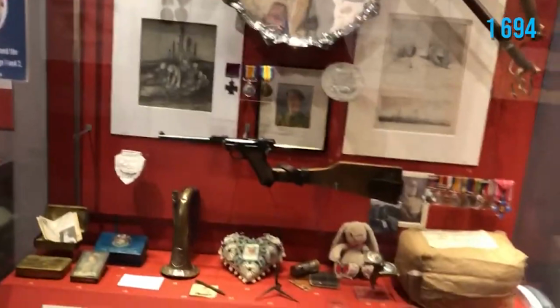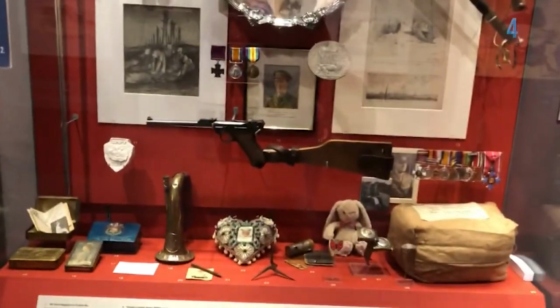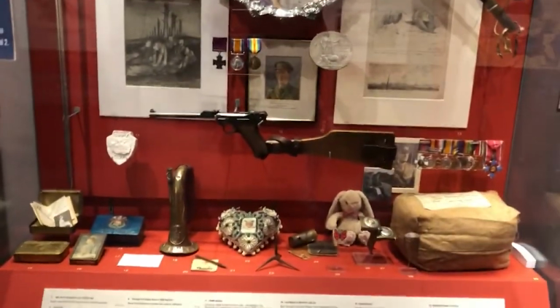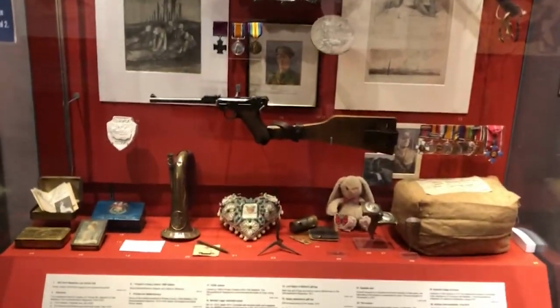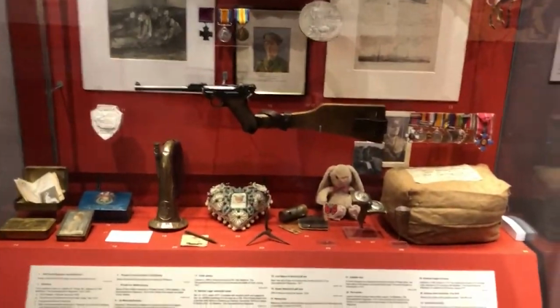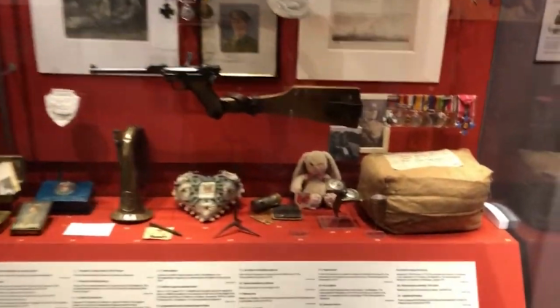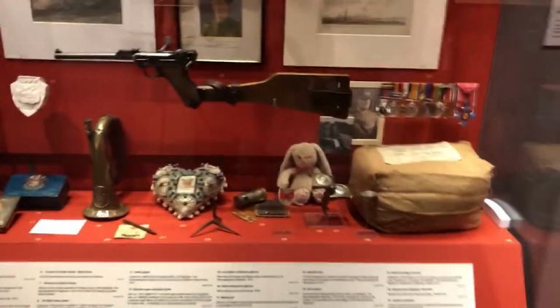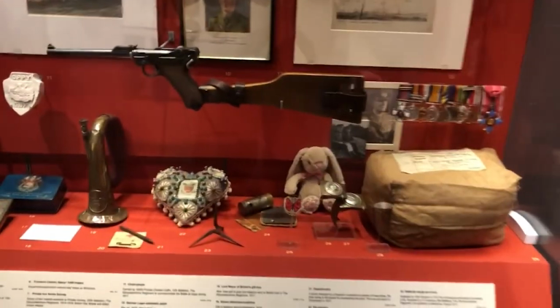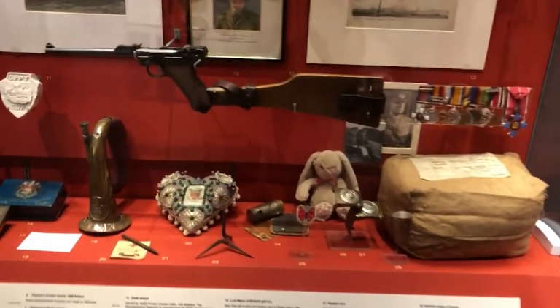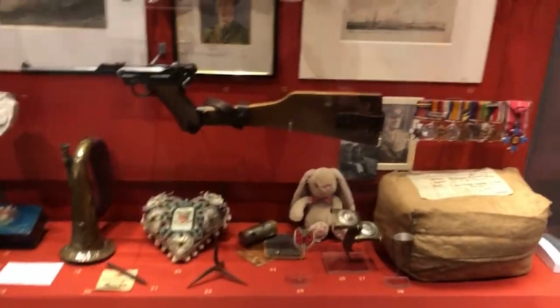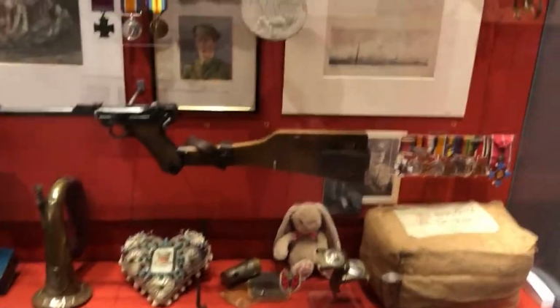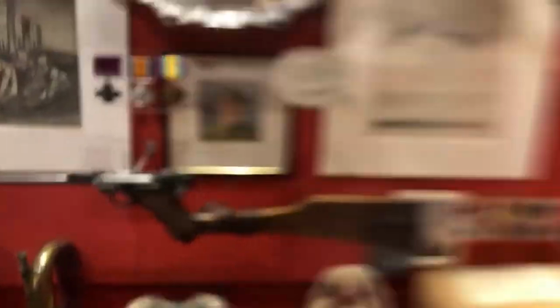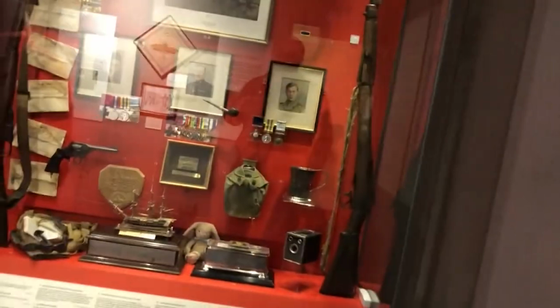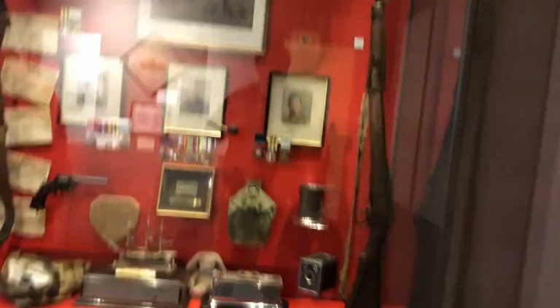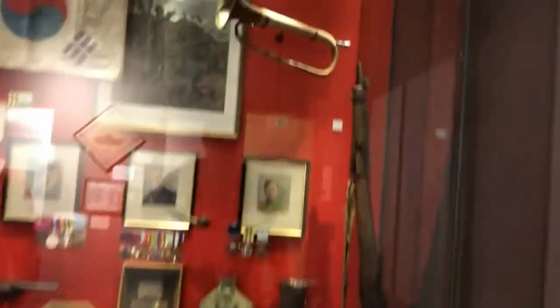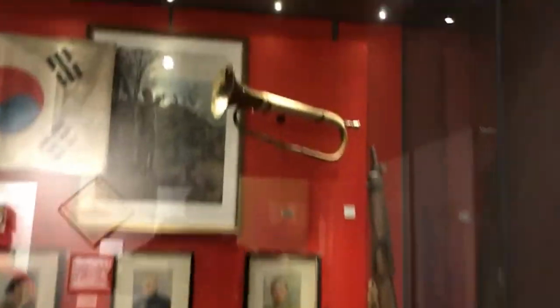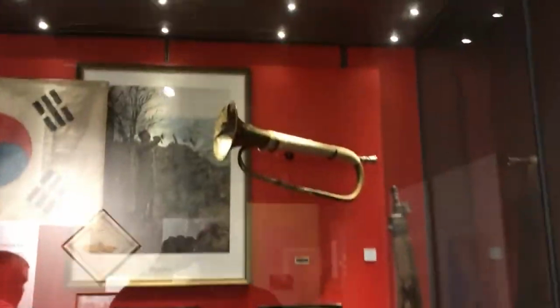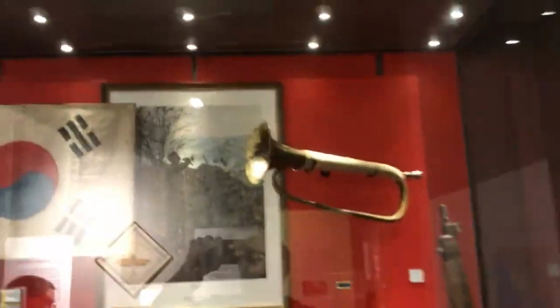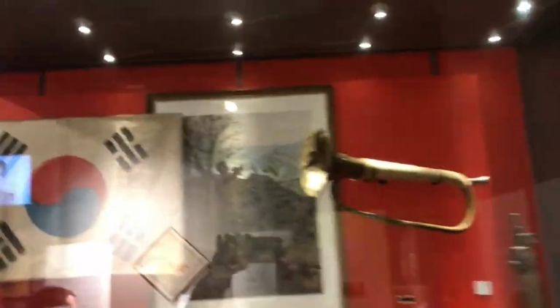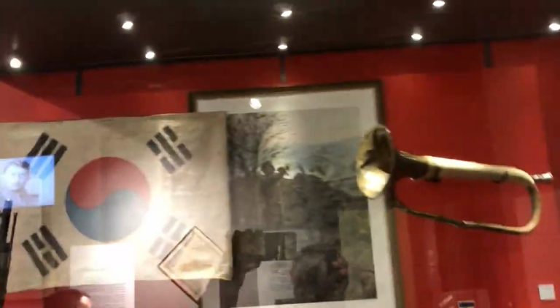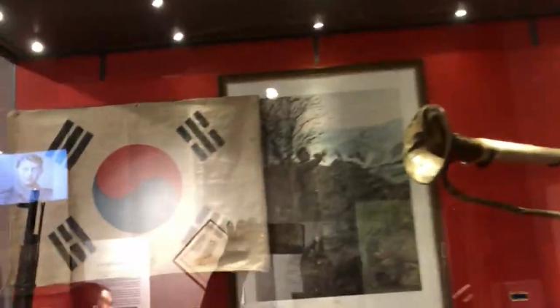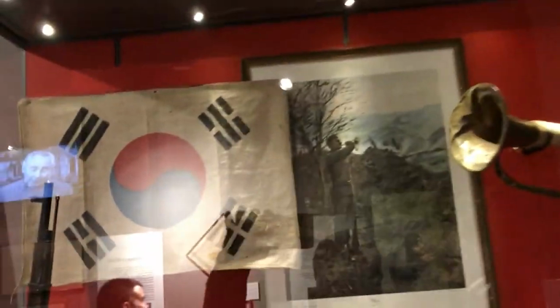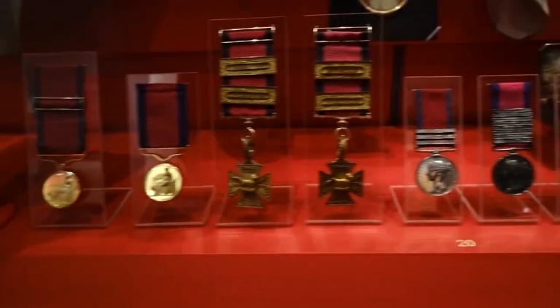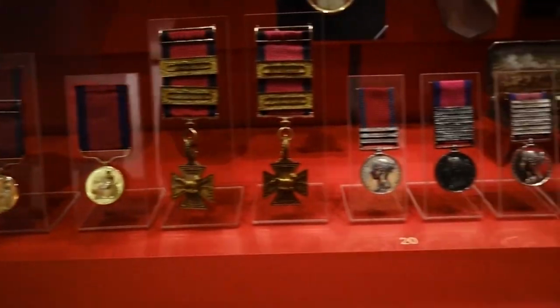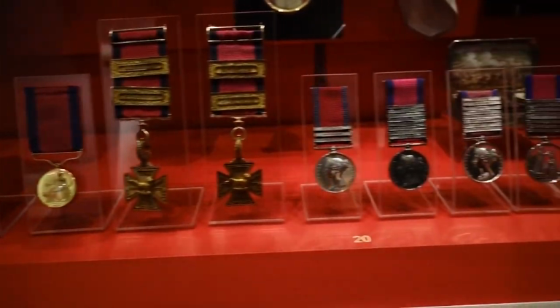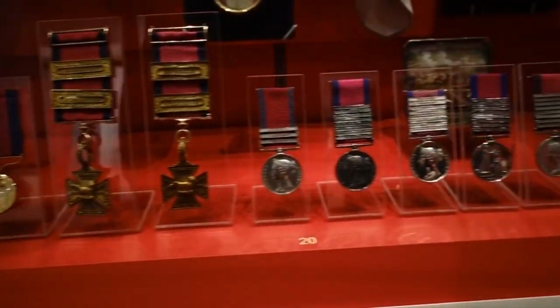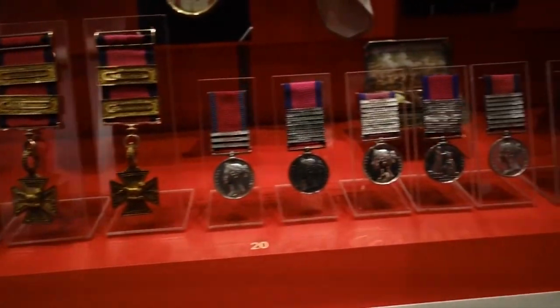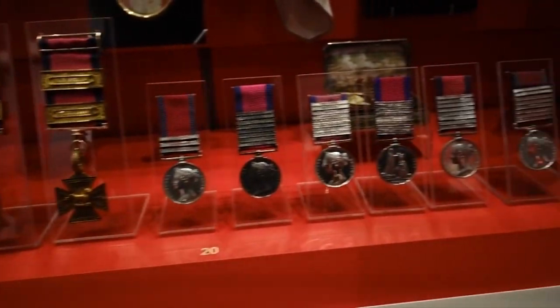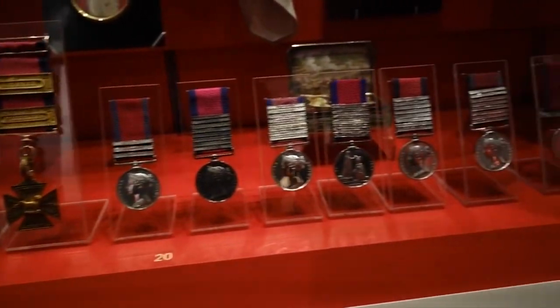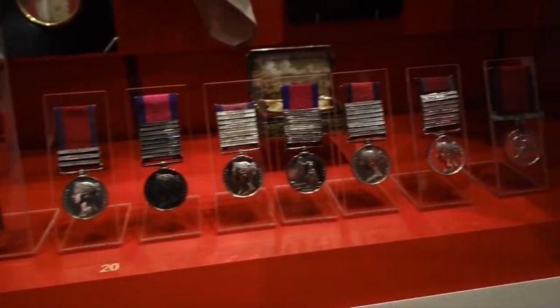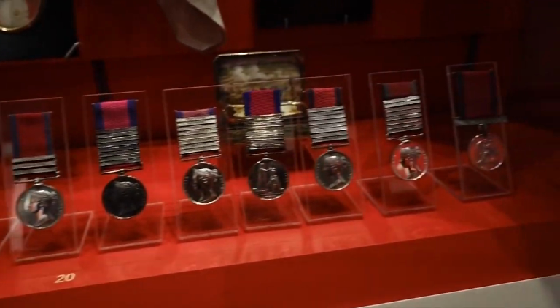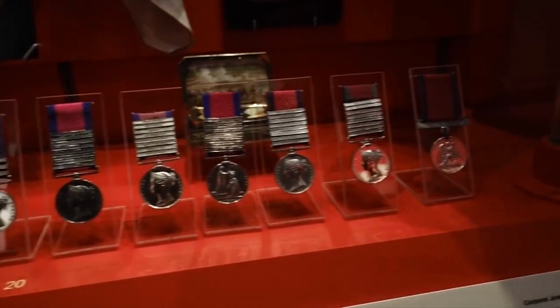Through tours, activities, and engaging exhibitions, you'll gain unique insights into the archives and artifacts that showcase their inspiring stories.